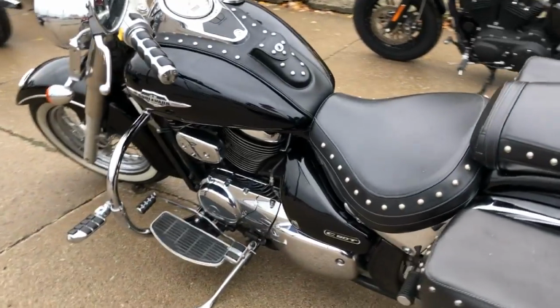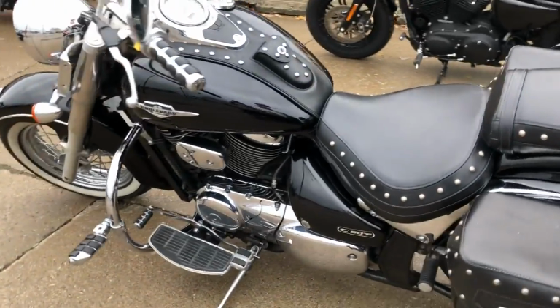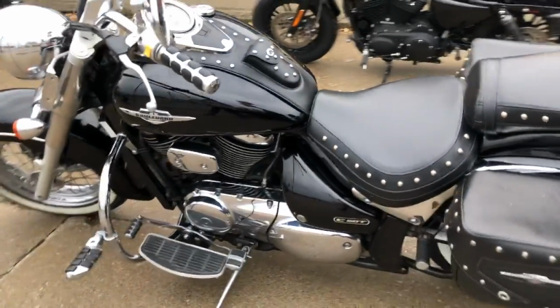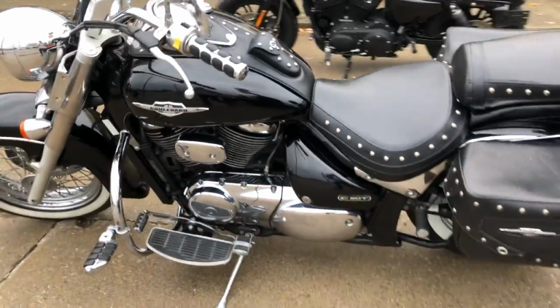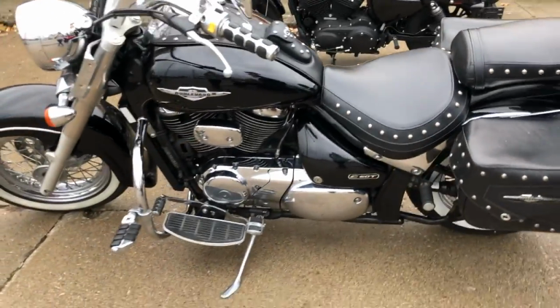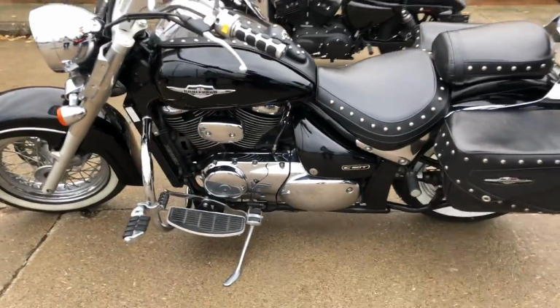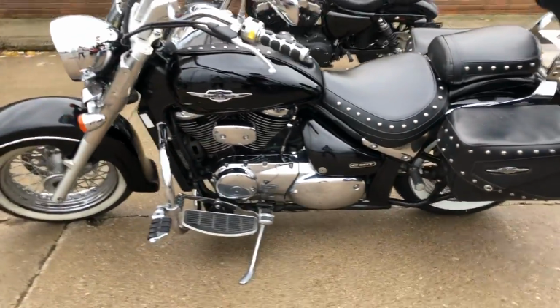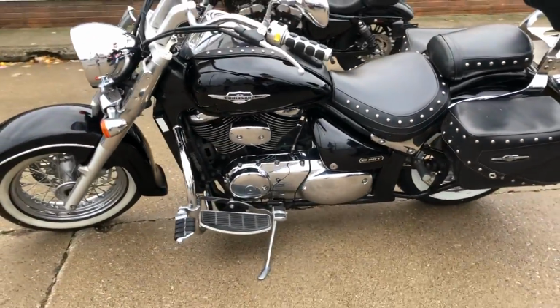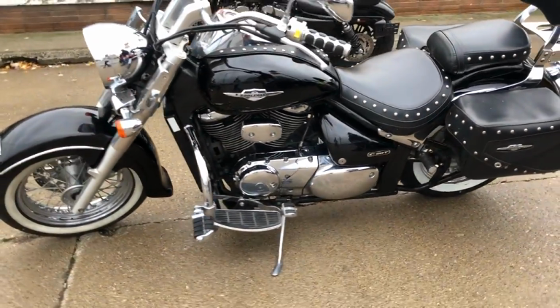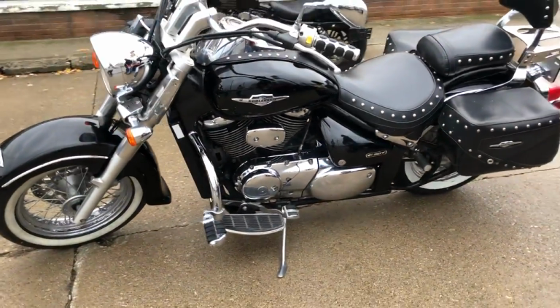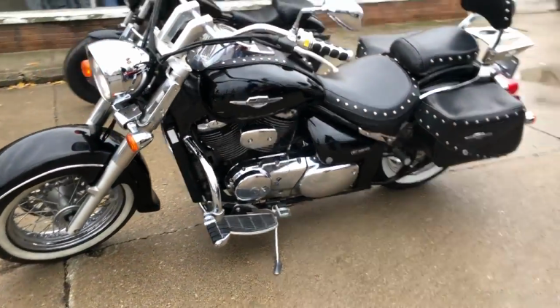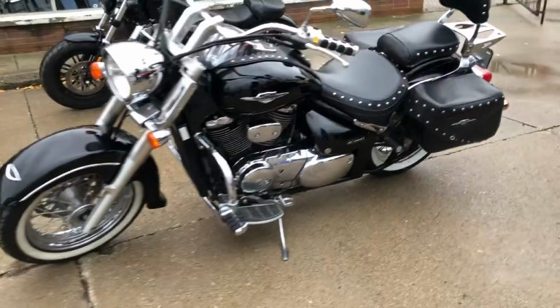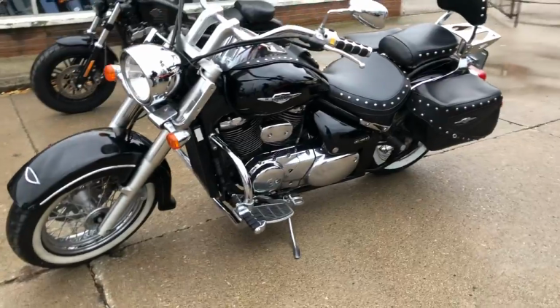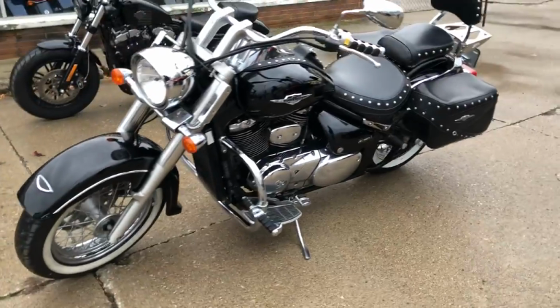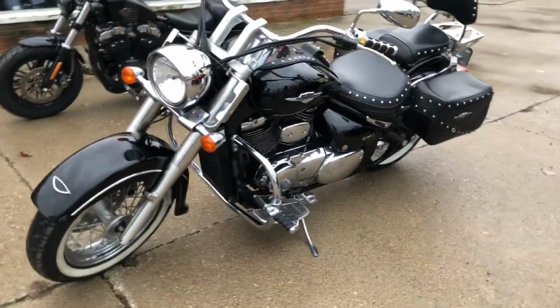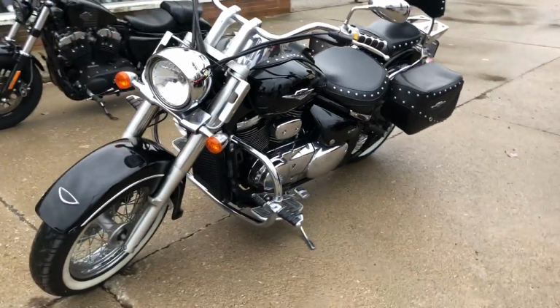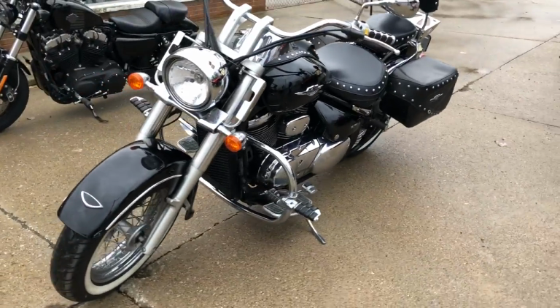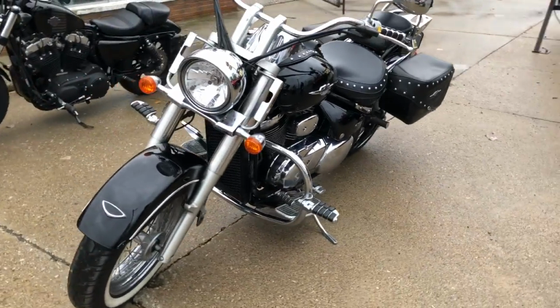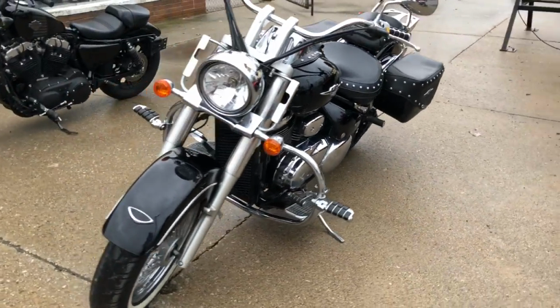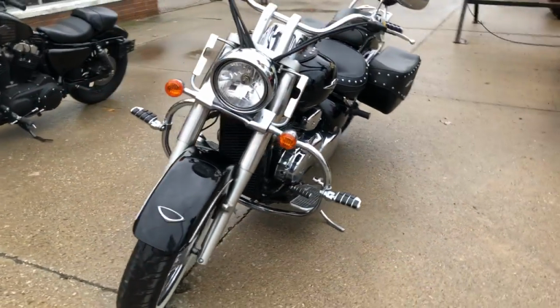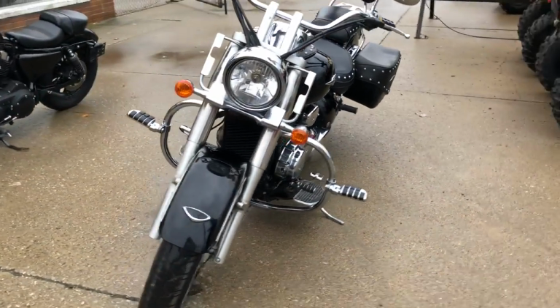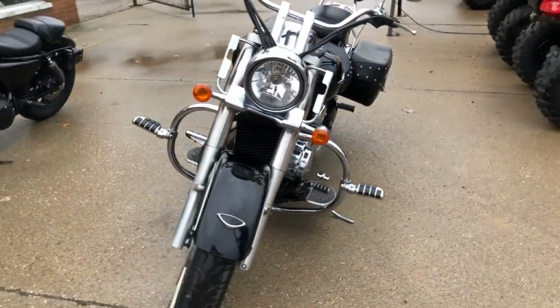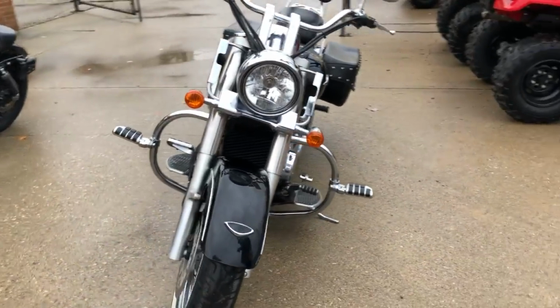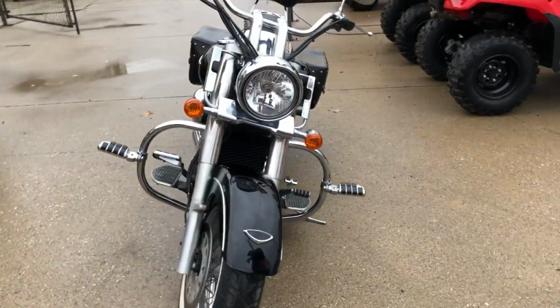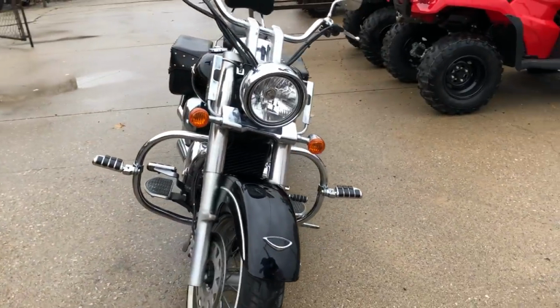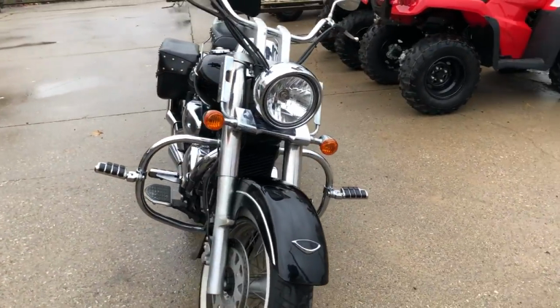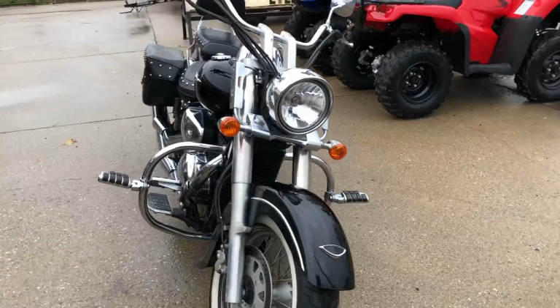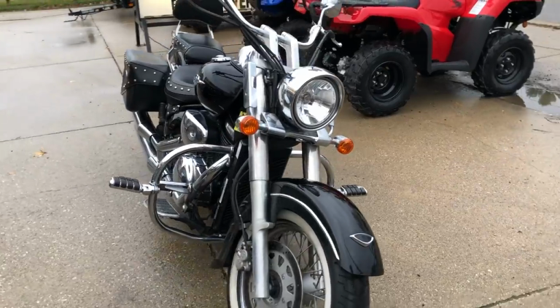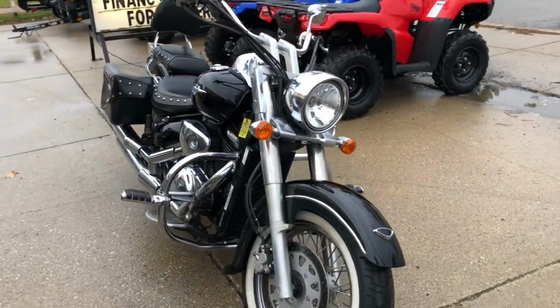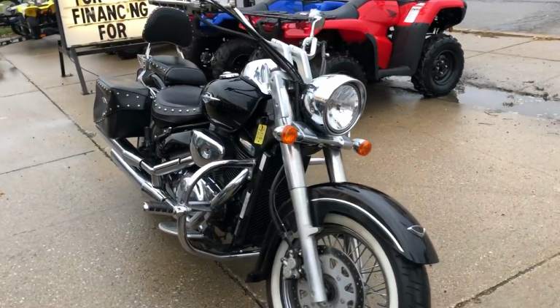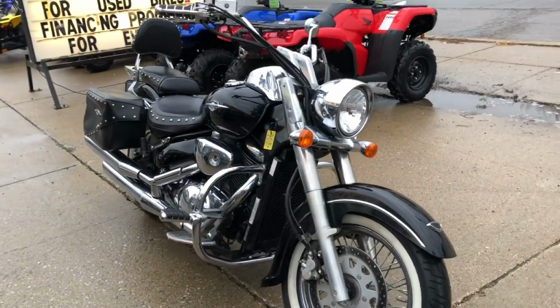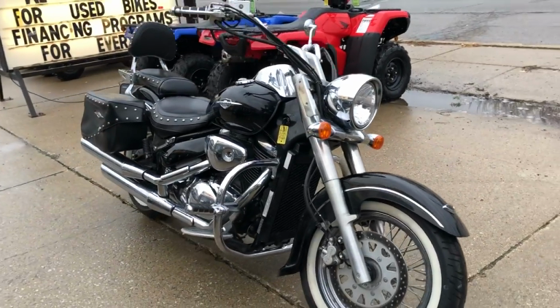Paint shines like new, chrome shines bright. This one's got it all. It's got saddlebags, backrests, luggage racks, floorboards, engine guards, highway pegs, chrome-laced wheels, white wall tires, and tons of chrome.